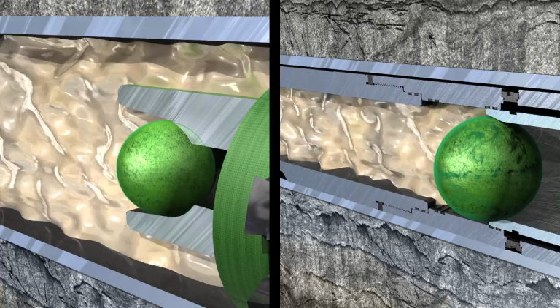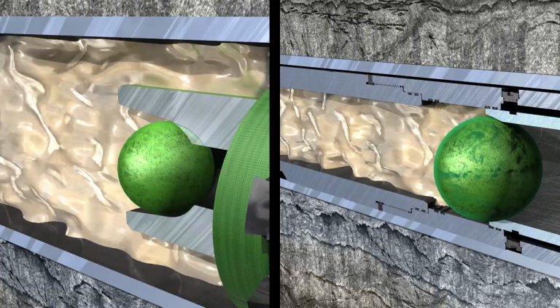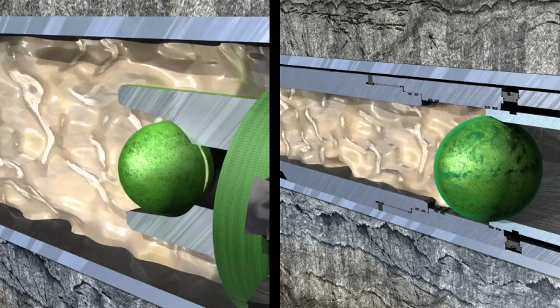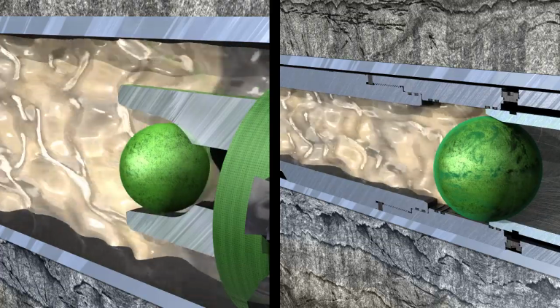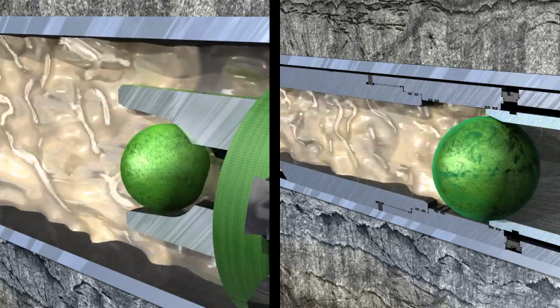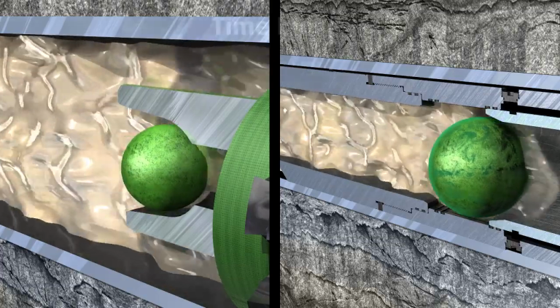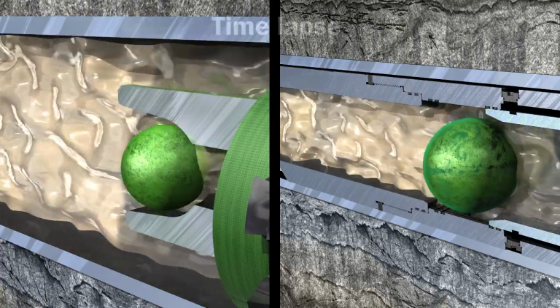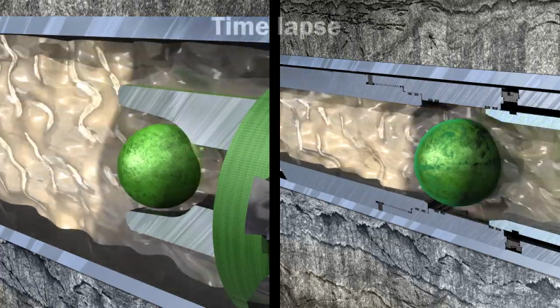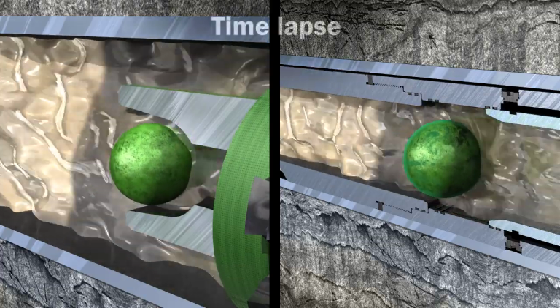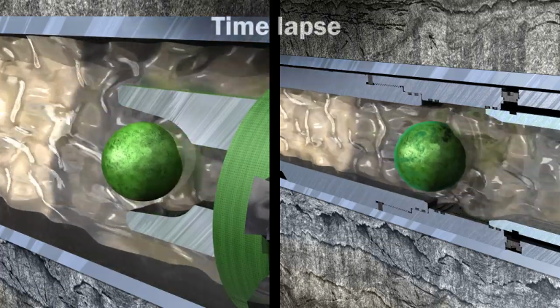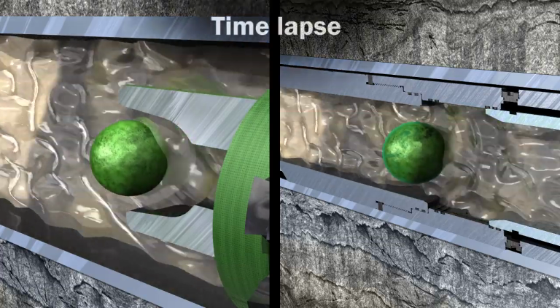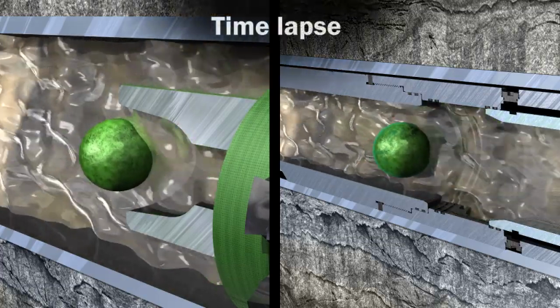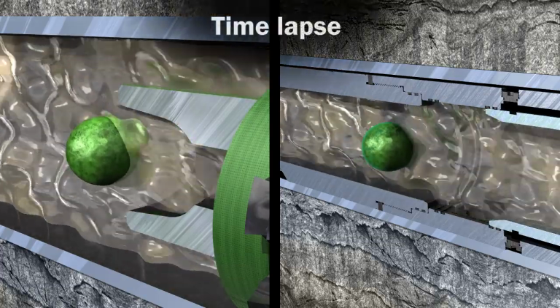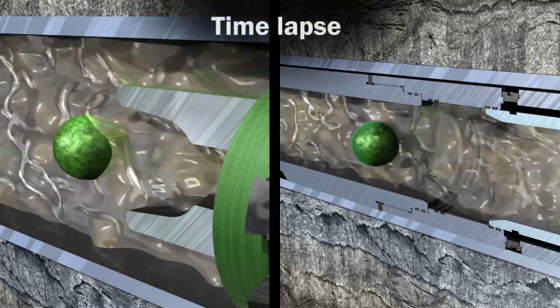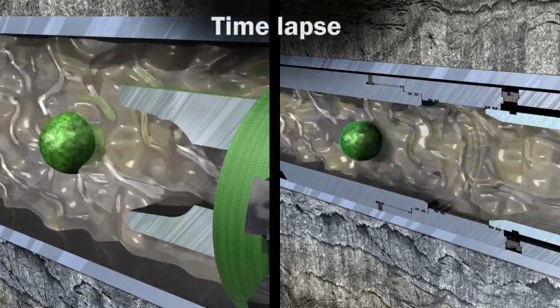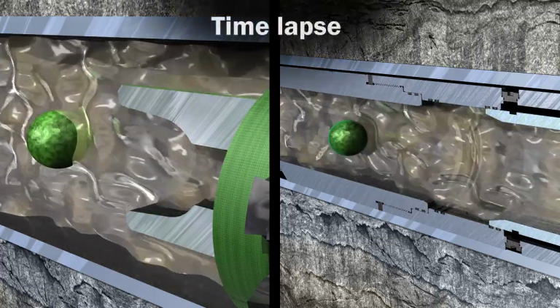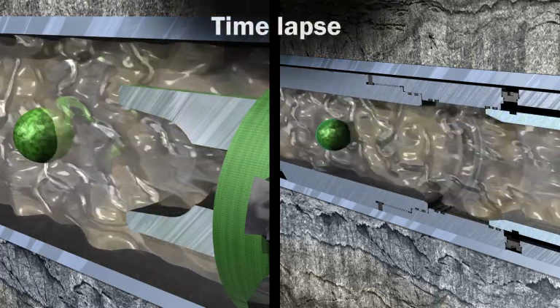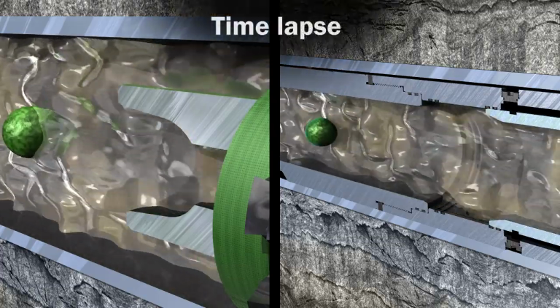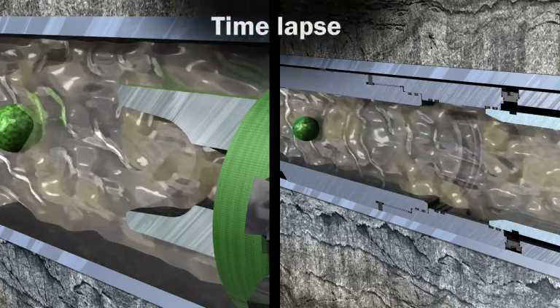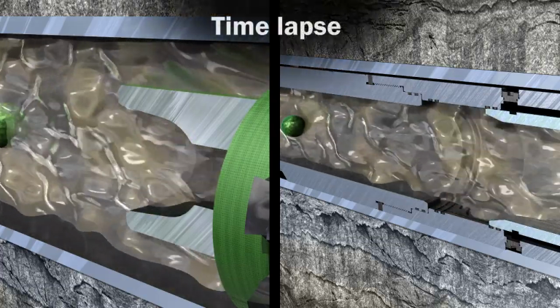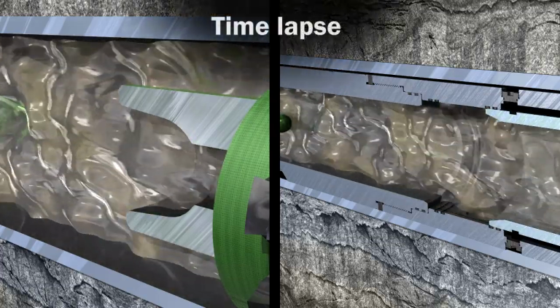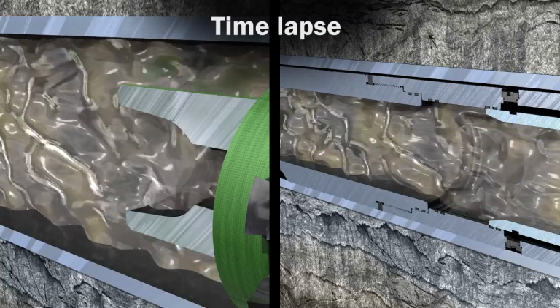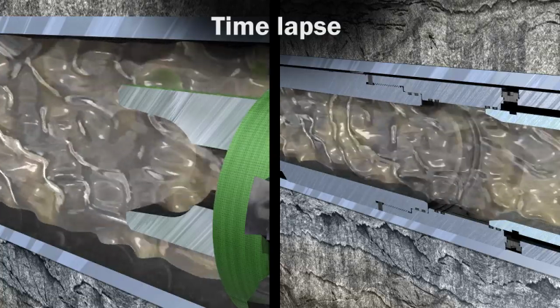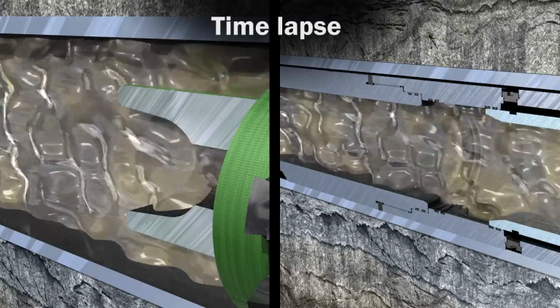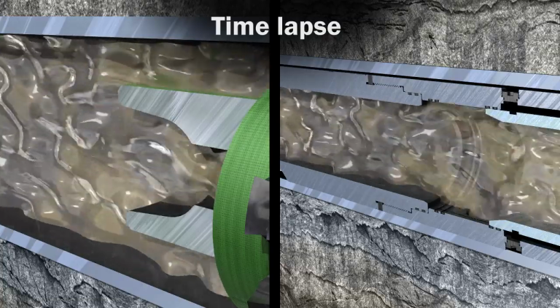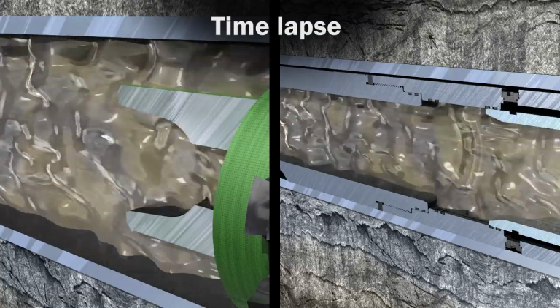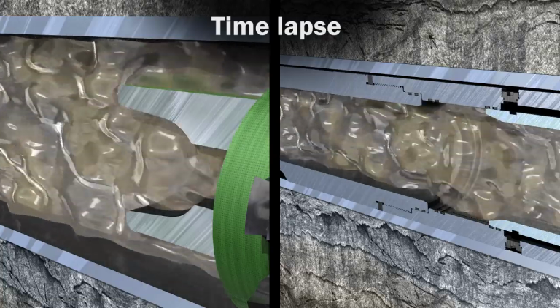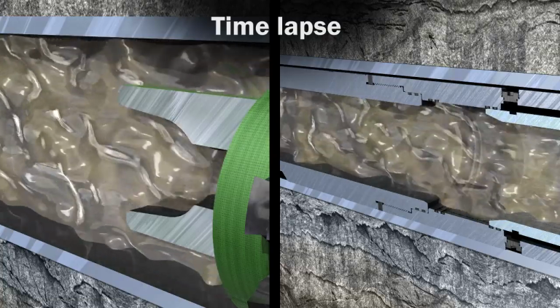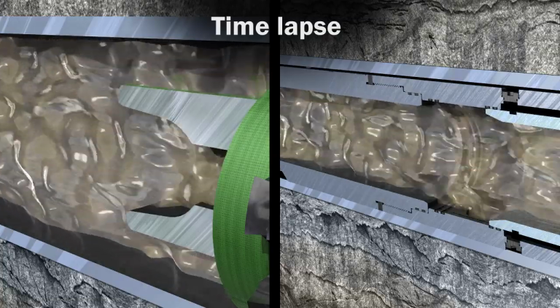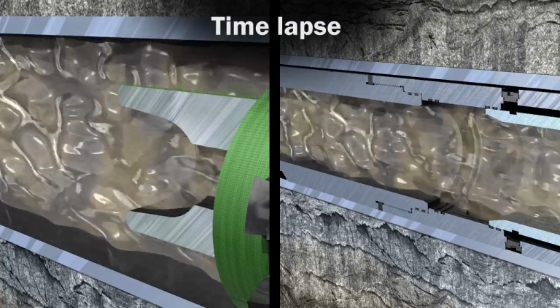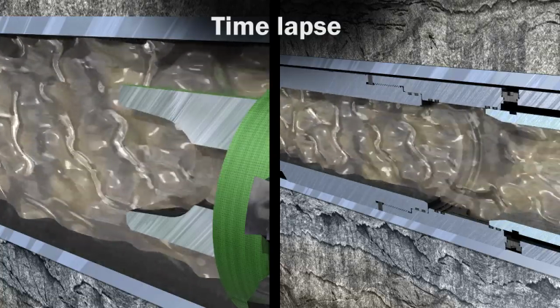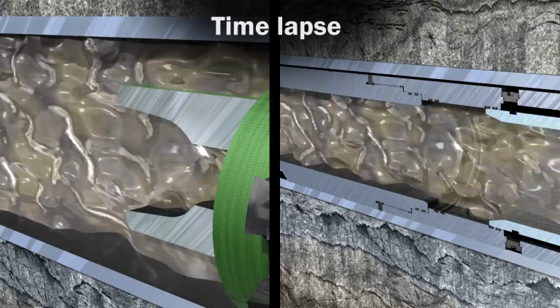The Magnum Fastball will dissolve under normal temperature, delivering an efficient, cost-effective alternative to traditional frack ball options.